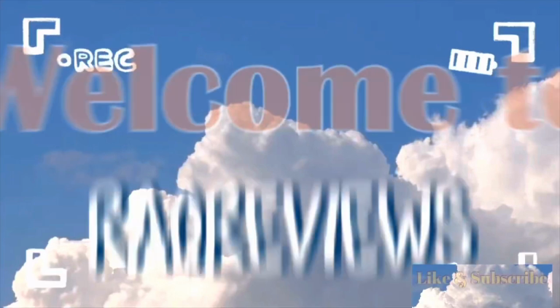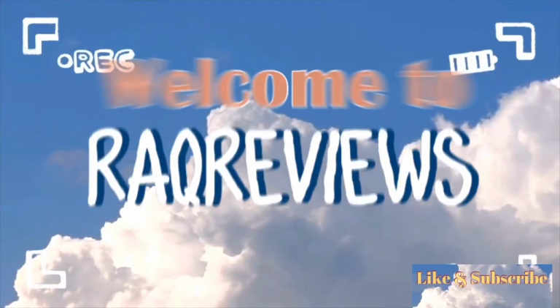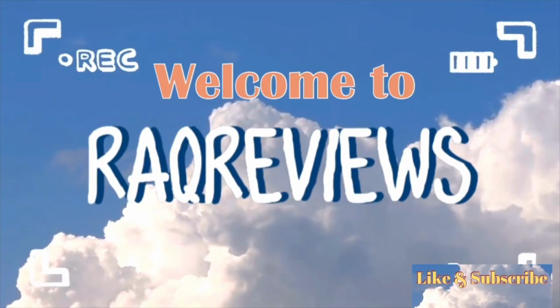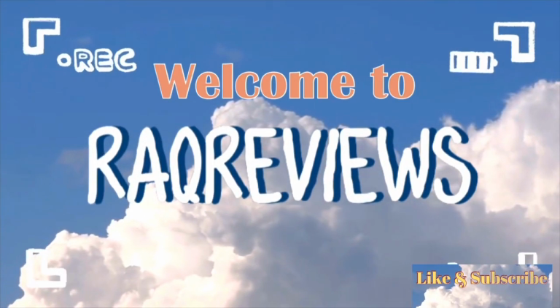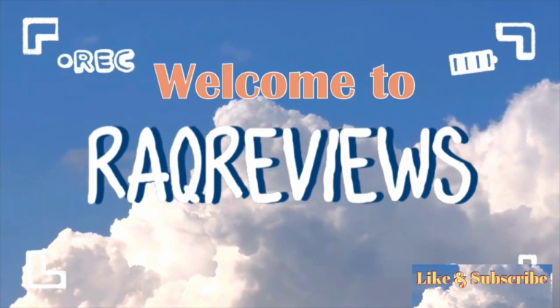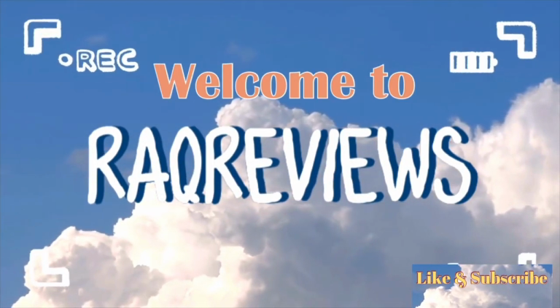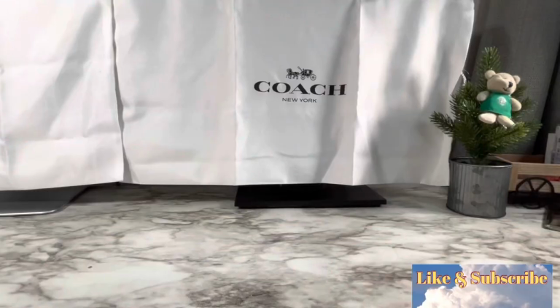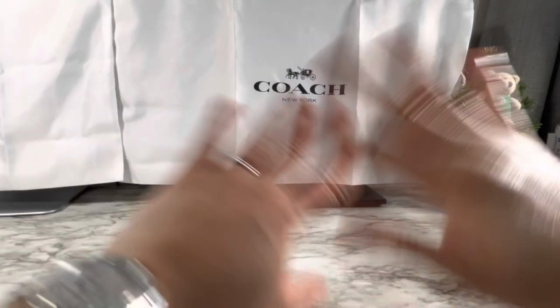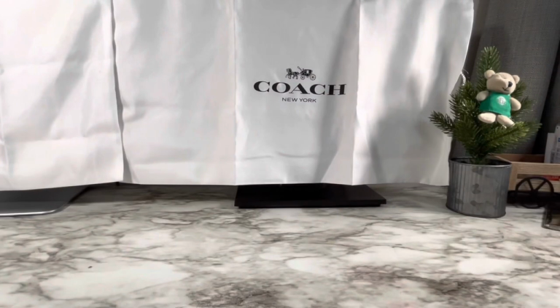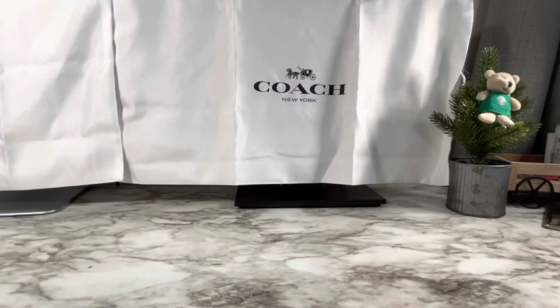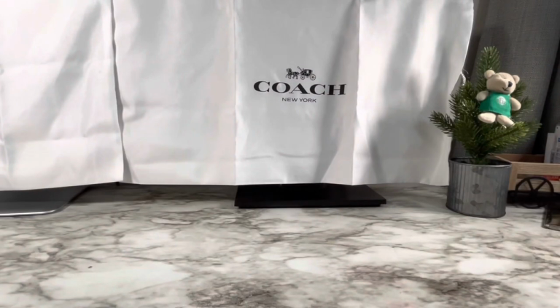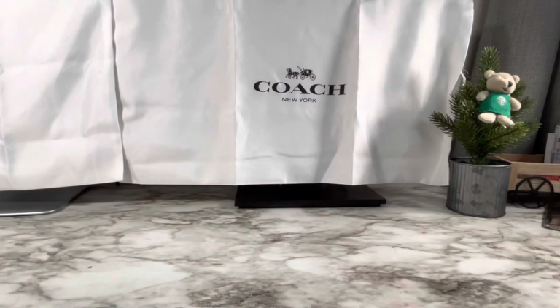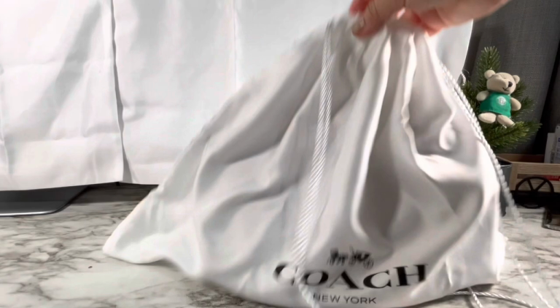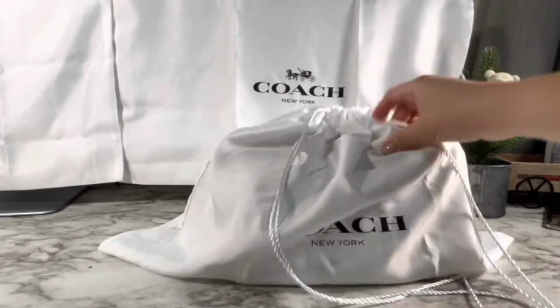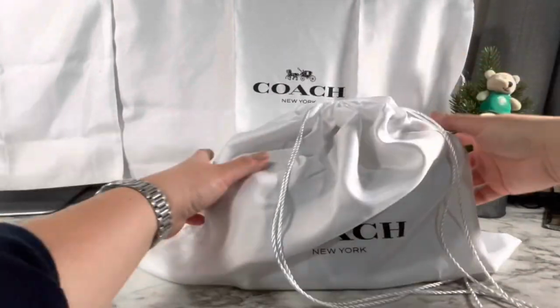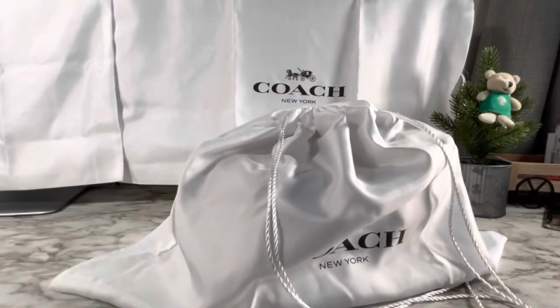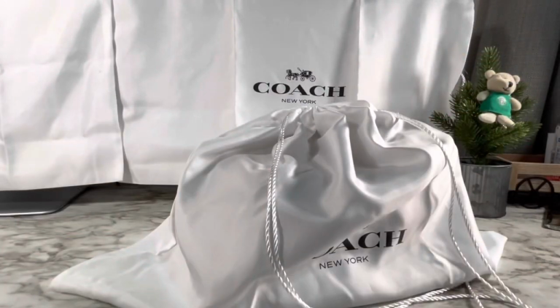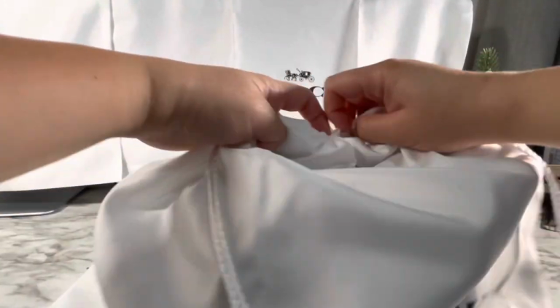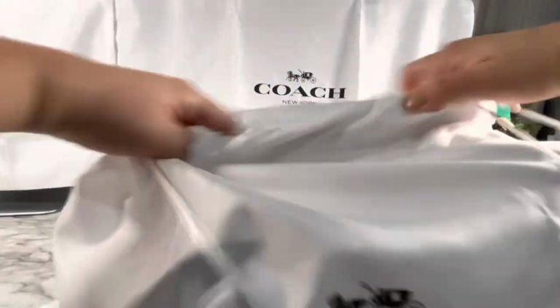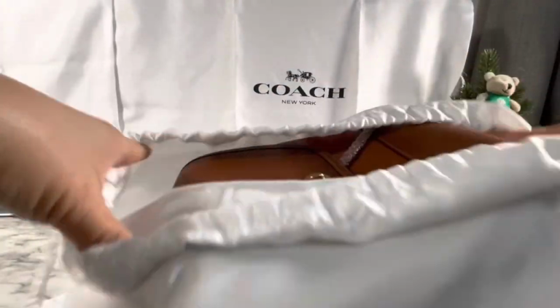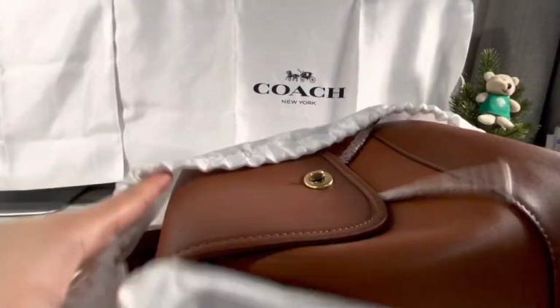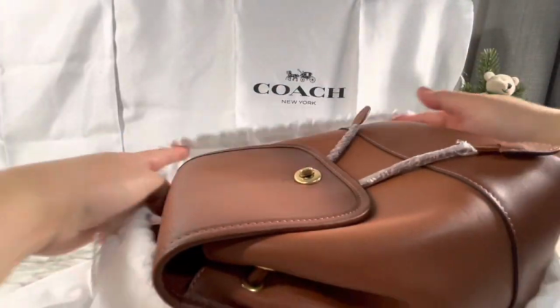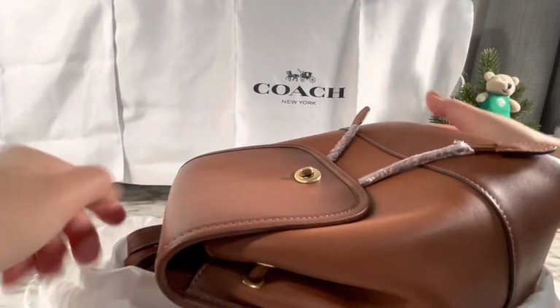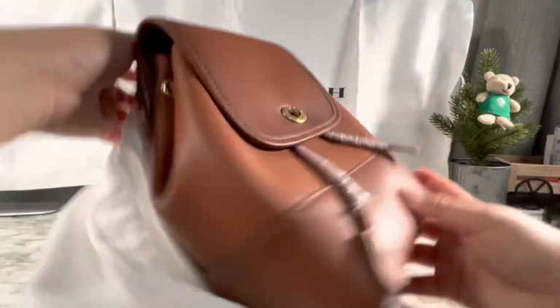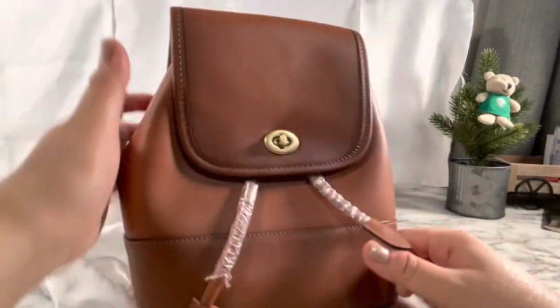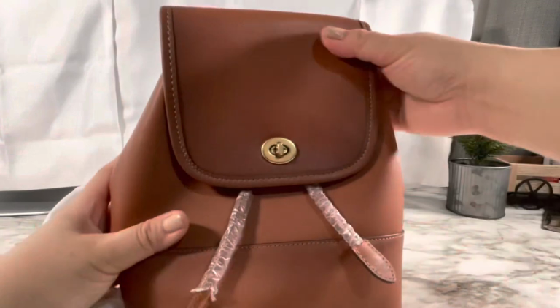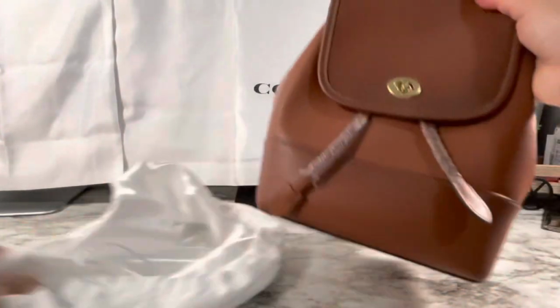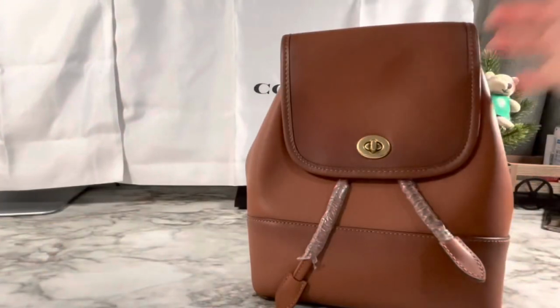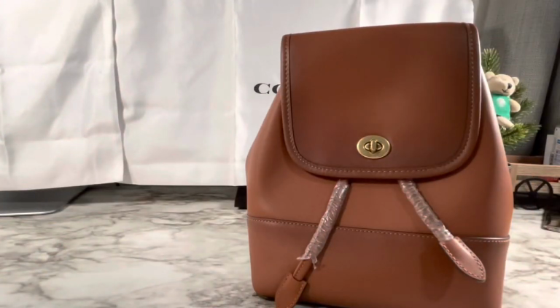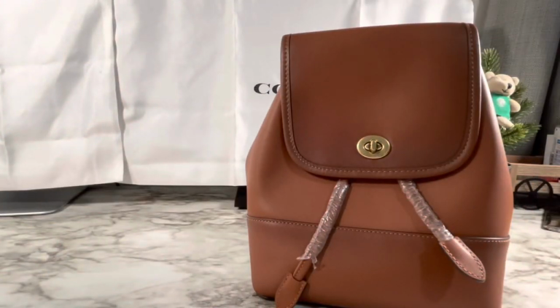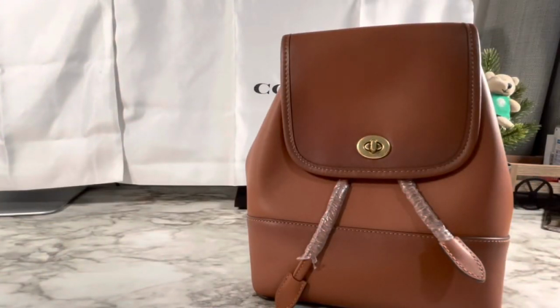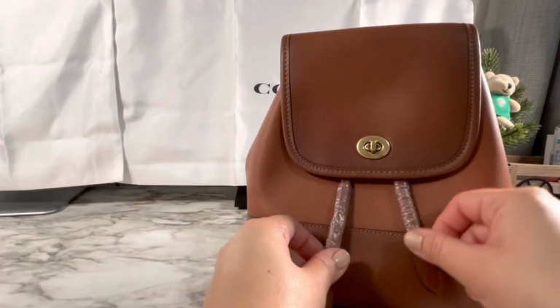Hi guys, welcome back to another wrap review. Today we're going to review this one bag I got from TJ Maxx. If you're new here, welcome, and if you're my returning subscriber, hello and welcome back.